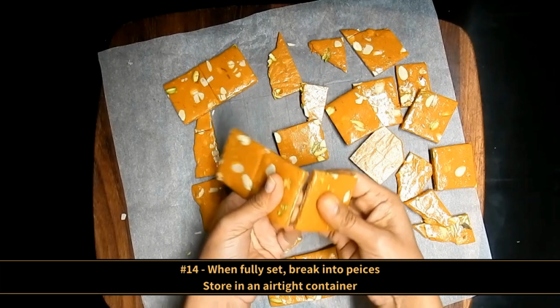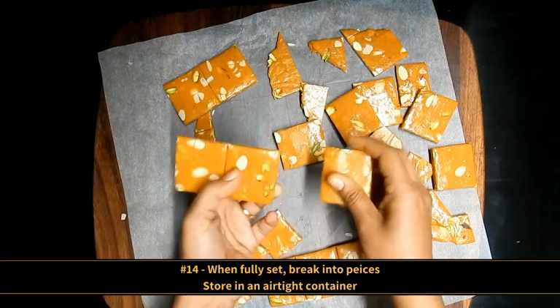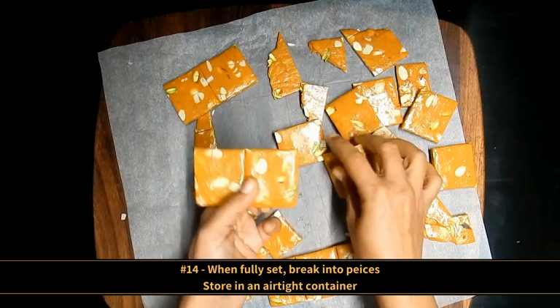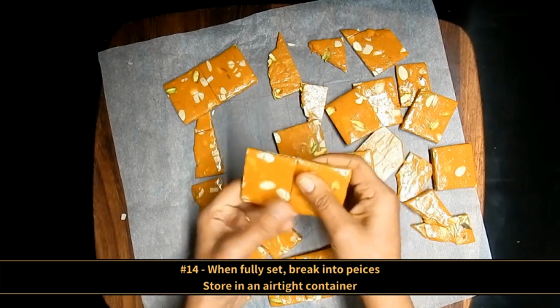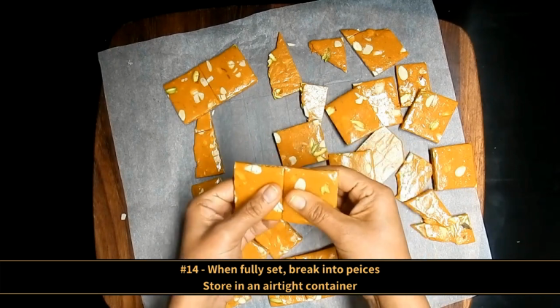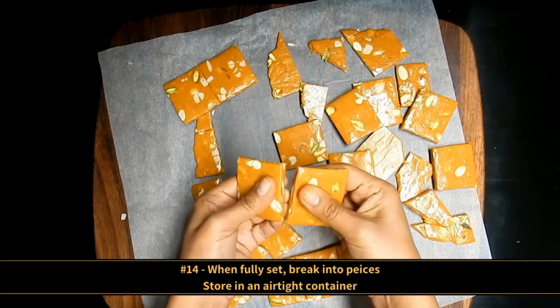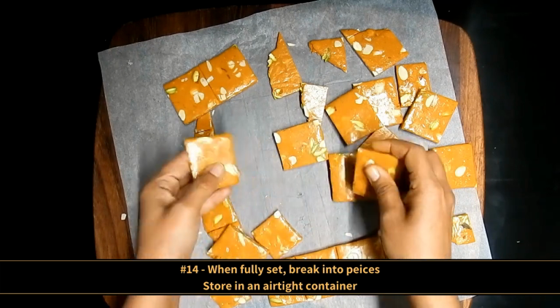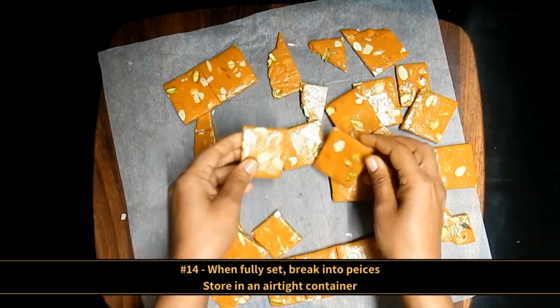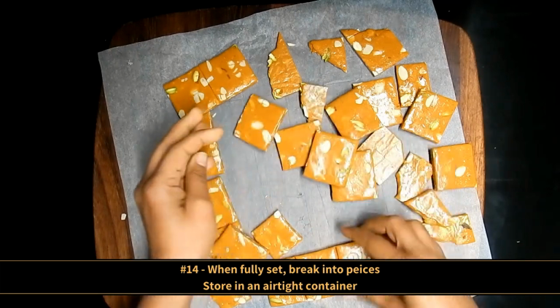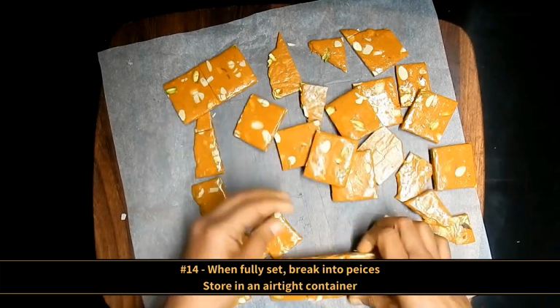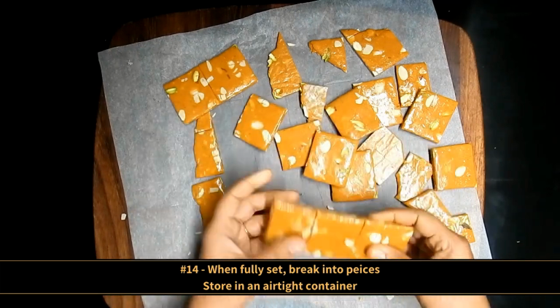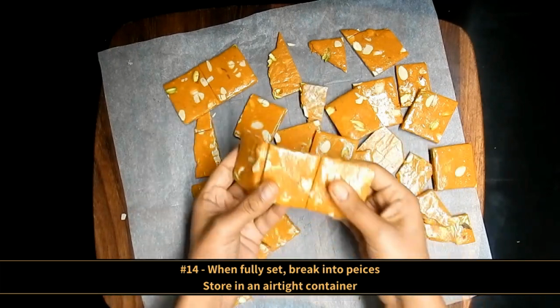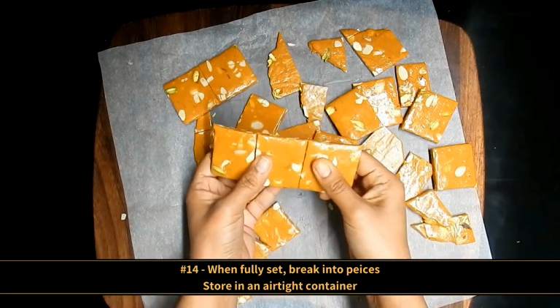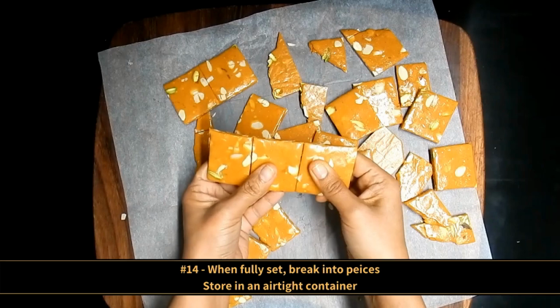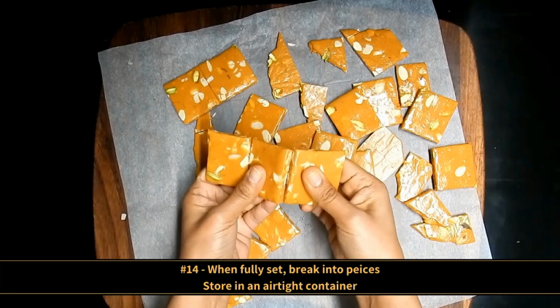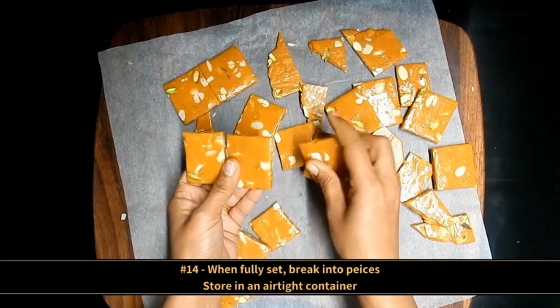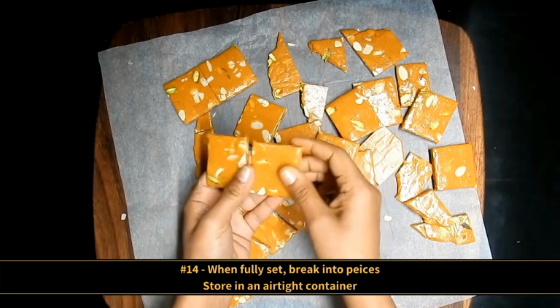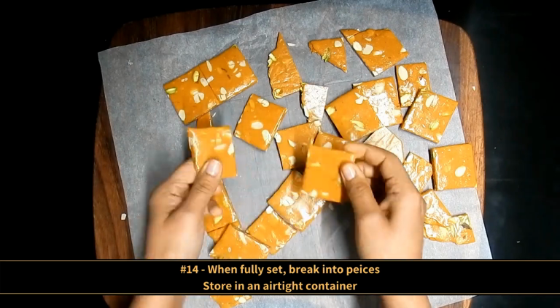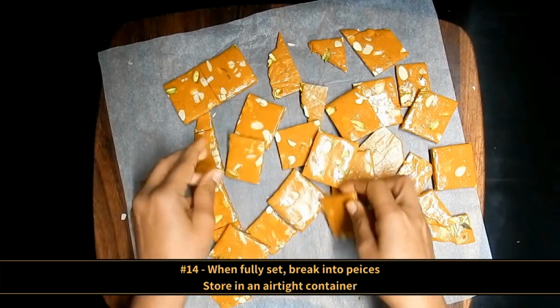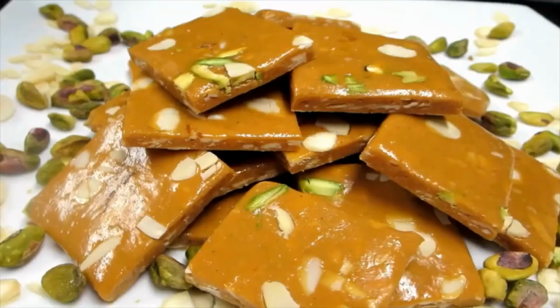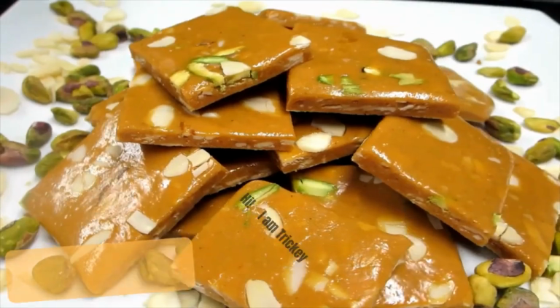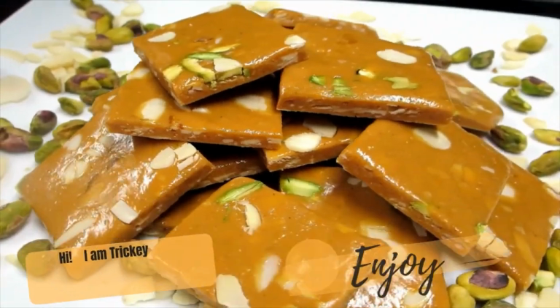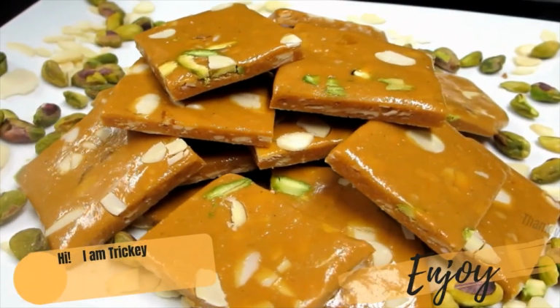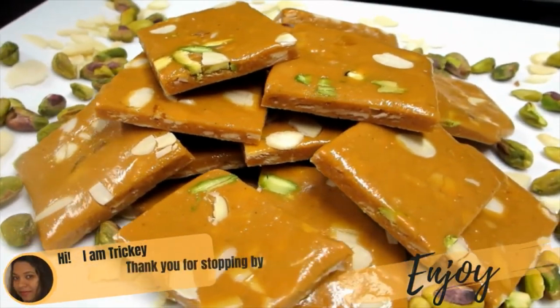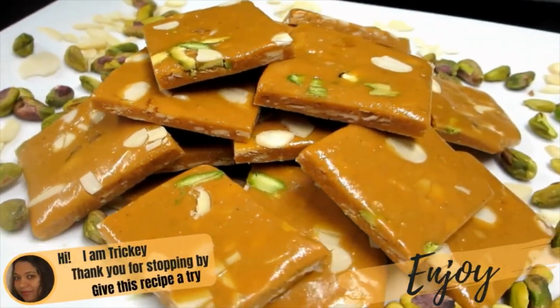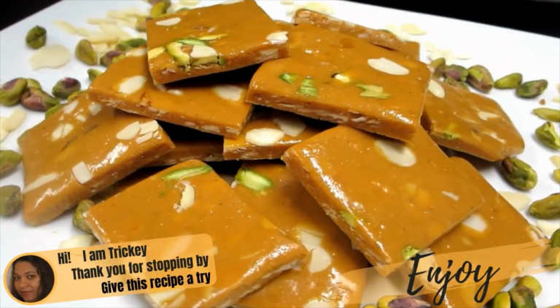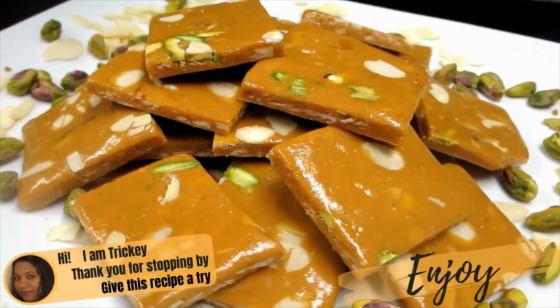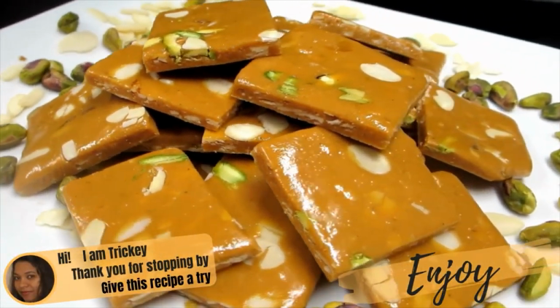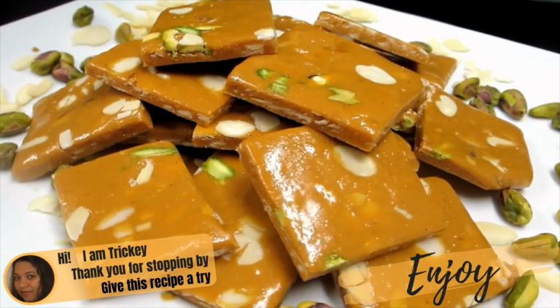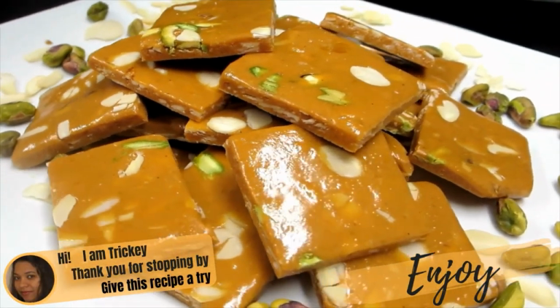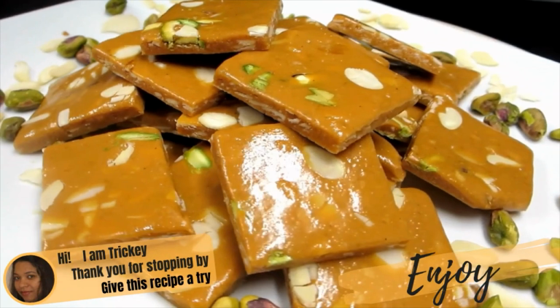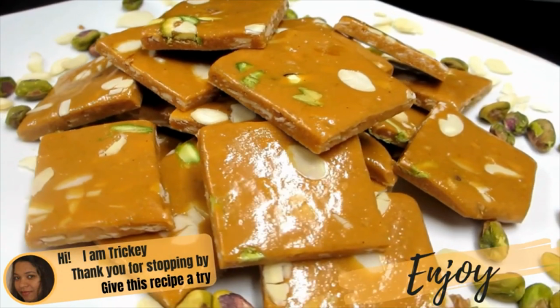That's a snap and another snap there. So there you have it, some delicious Persian saffron brittle.